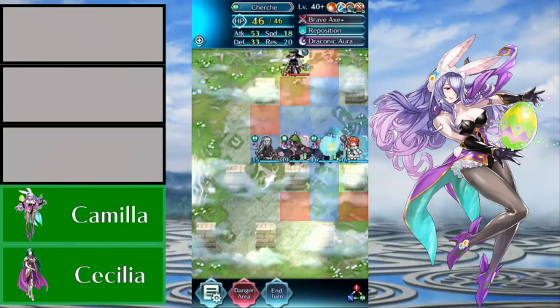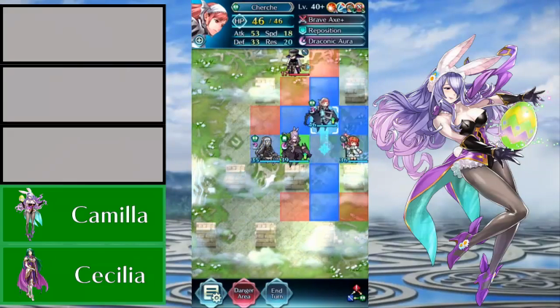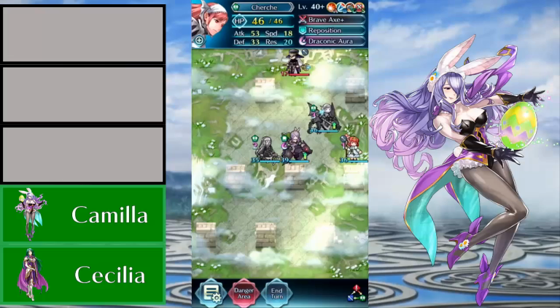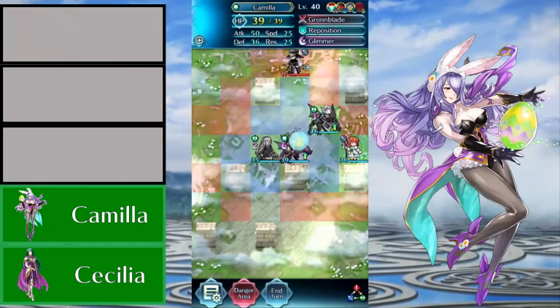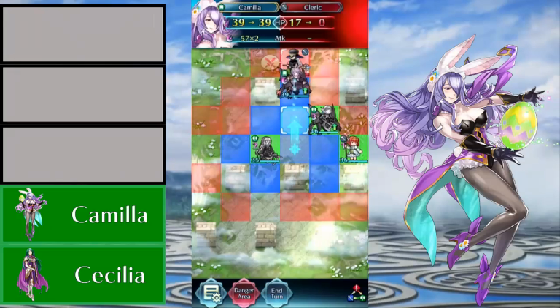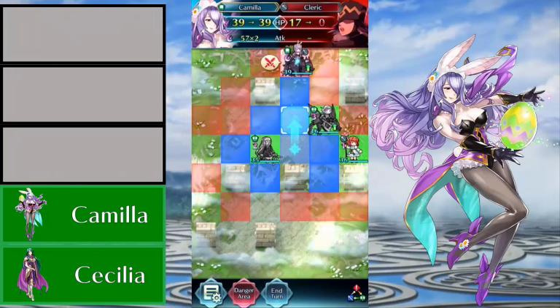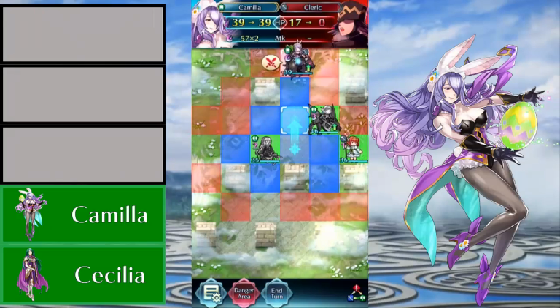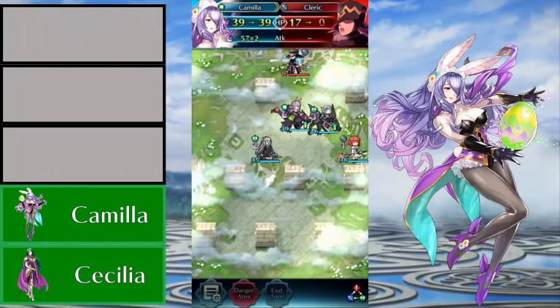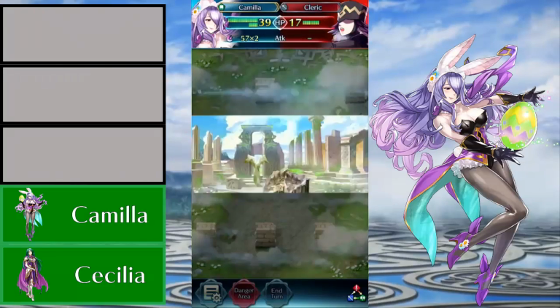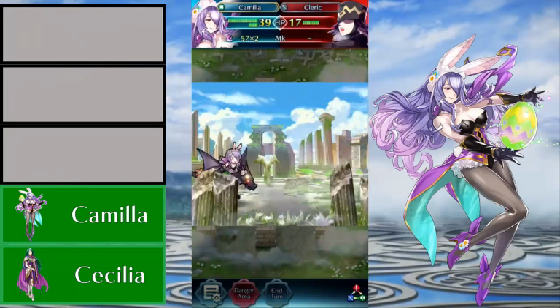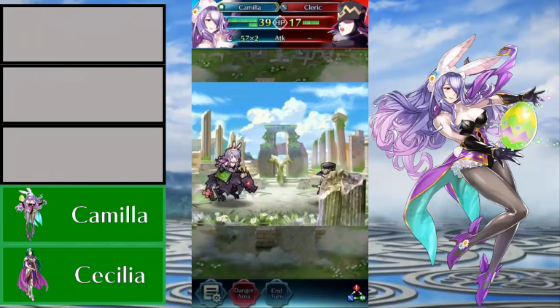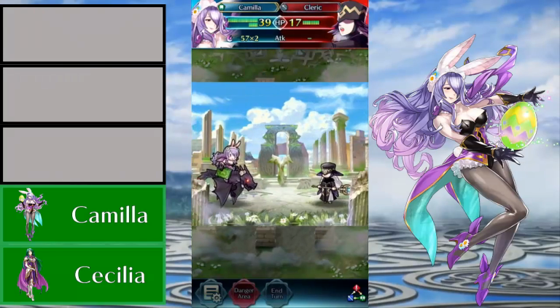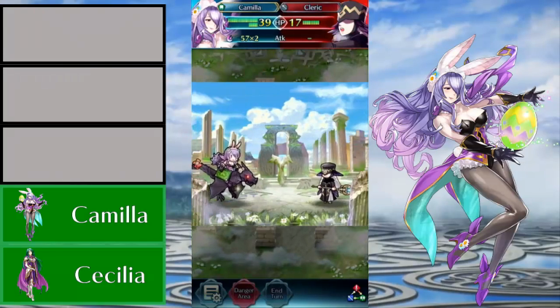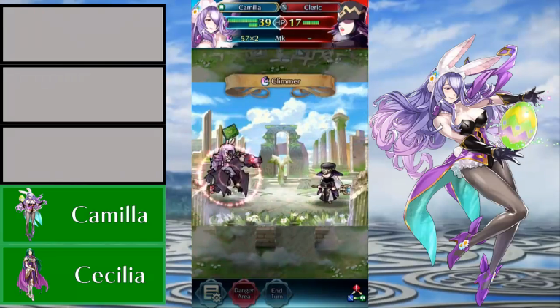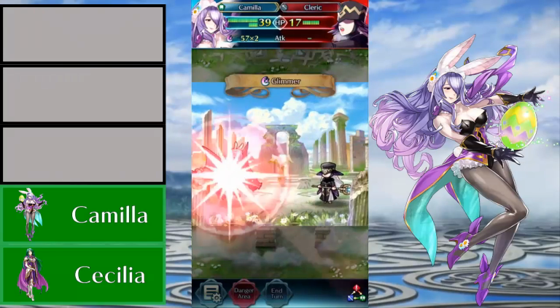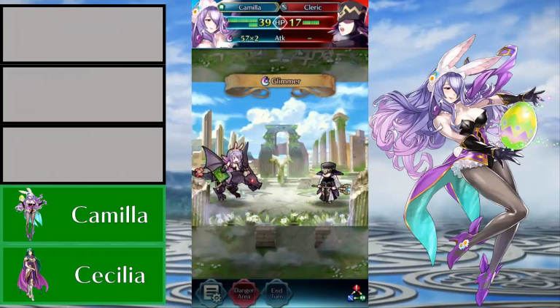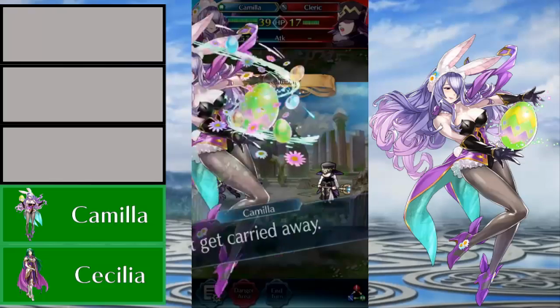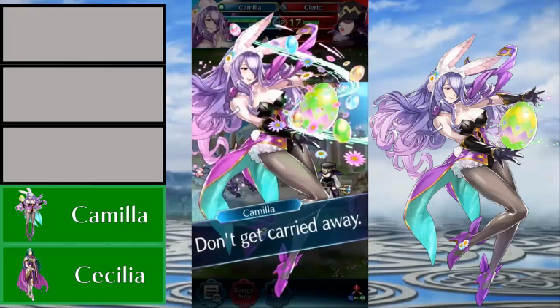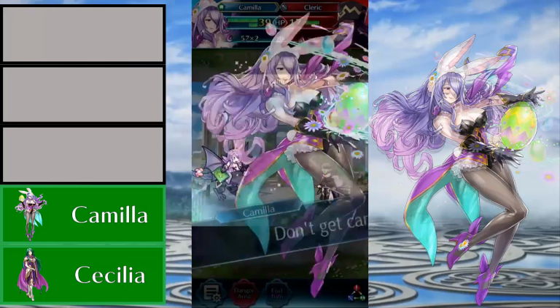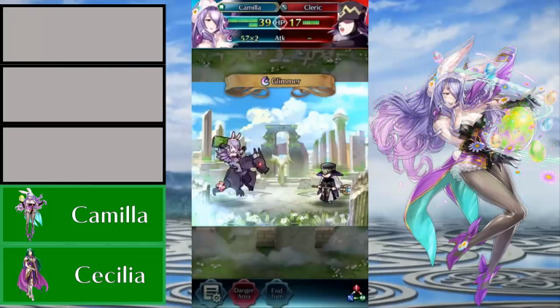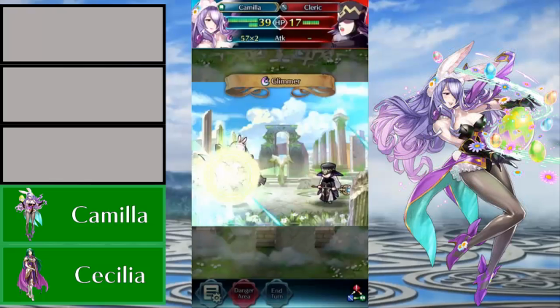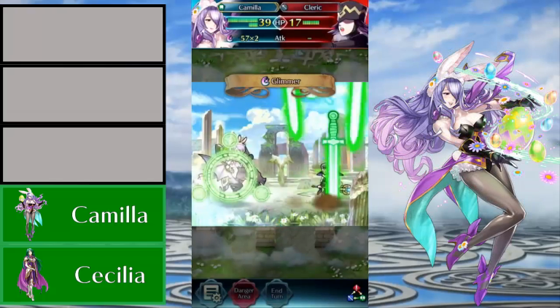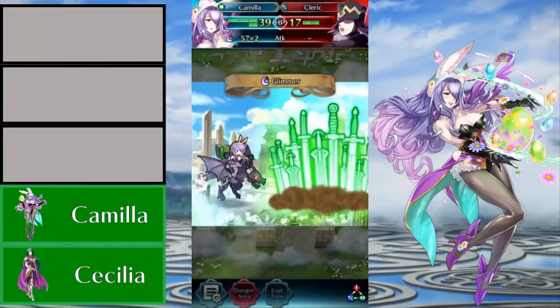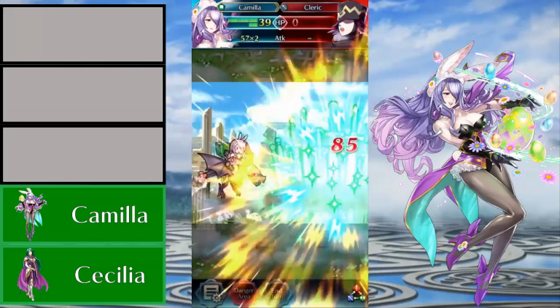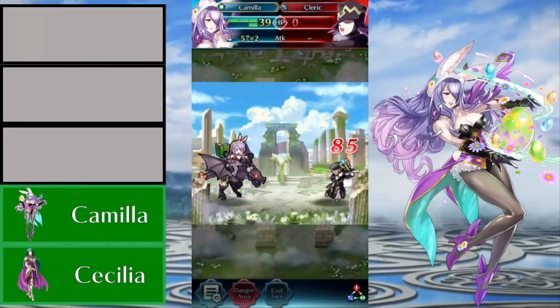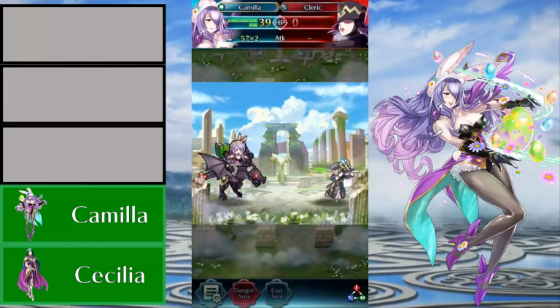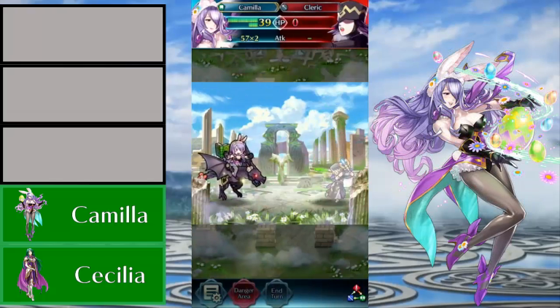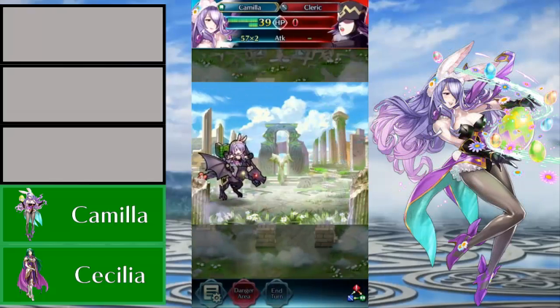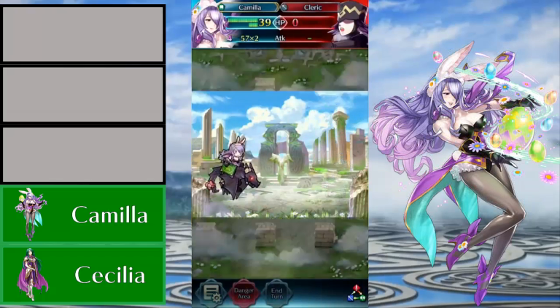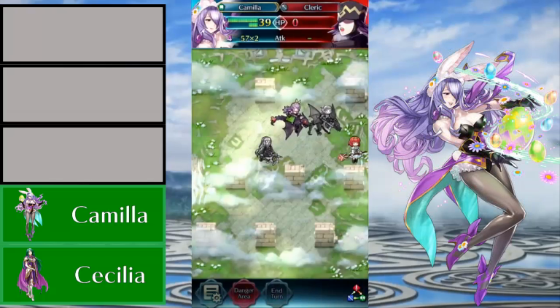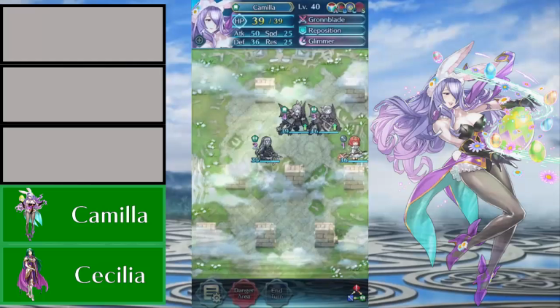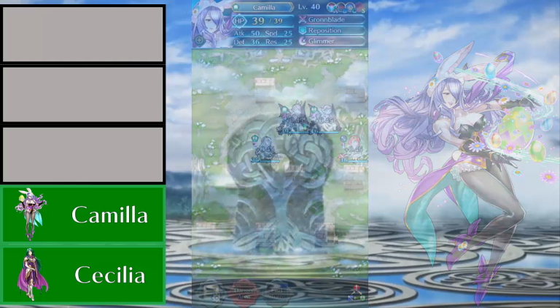Camilla can take on Mulagir Brave Lyn very well with TA and Grand Raven, even without Iote's Shield. I like to use an Axebreaker build just because she can double some really slow units with a lot of health that way, and I think Camilla's versatility is why she is the fourth best green tome unit in Fire Emblem Heroes.